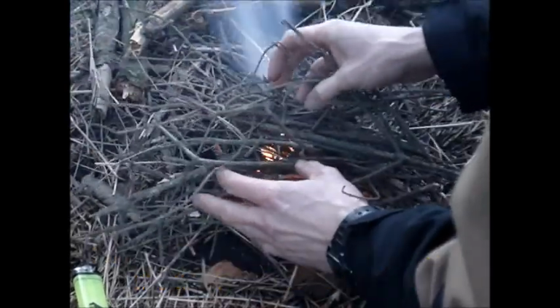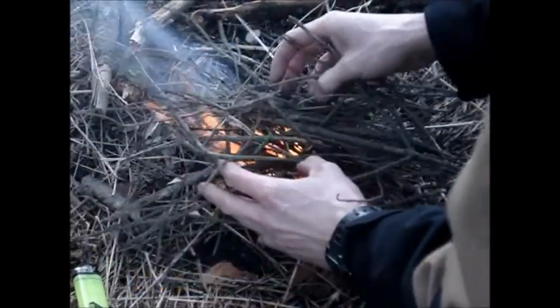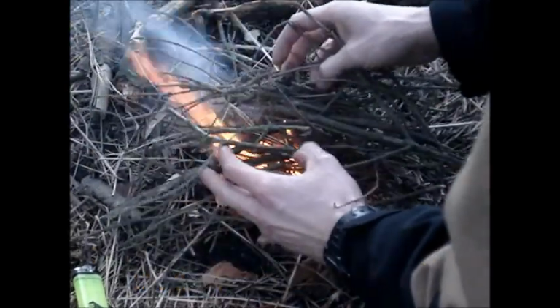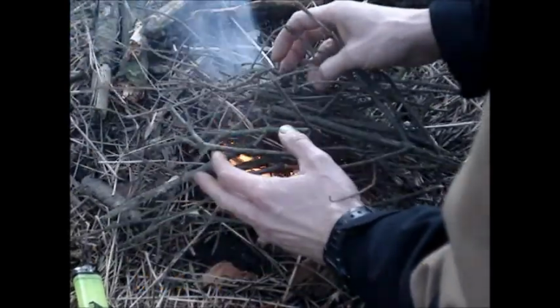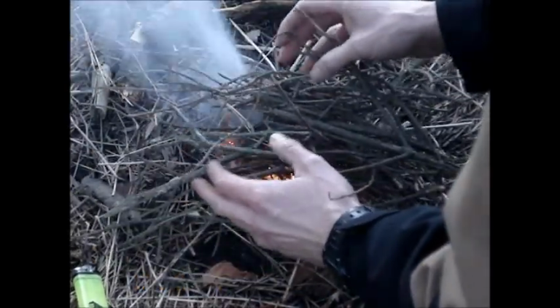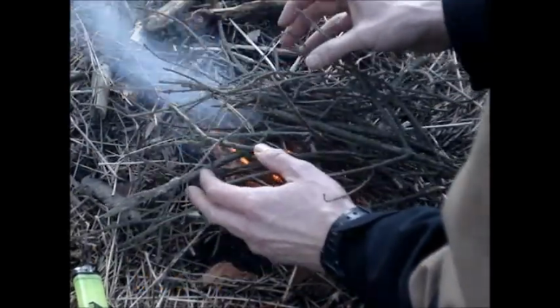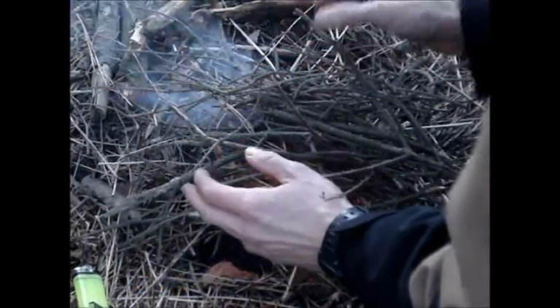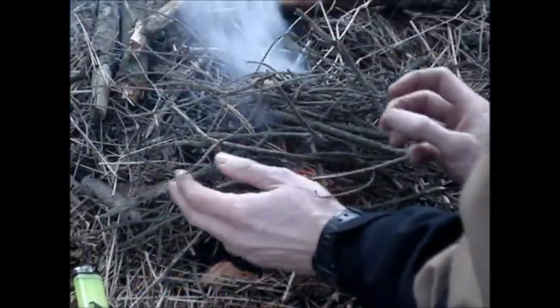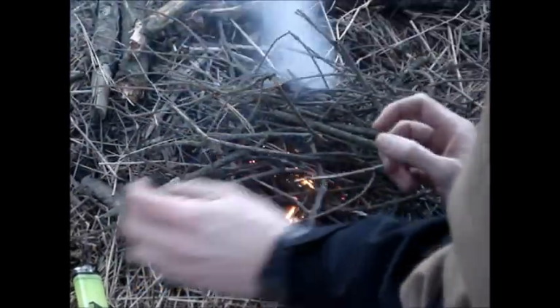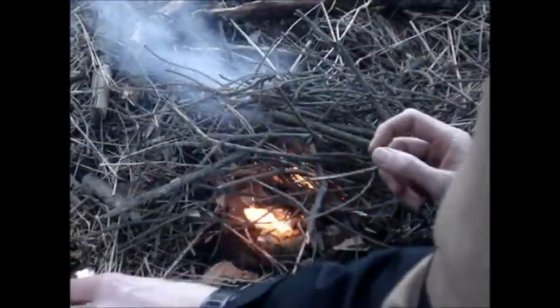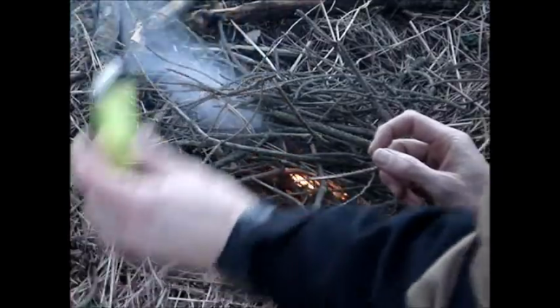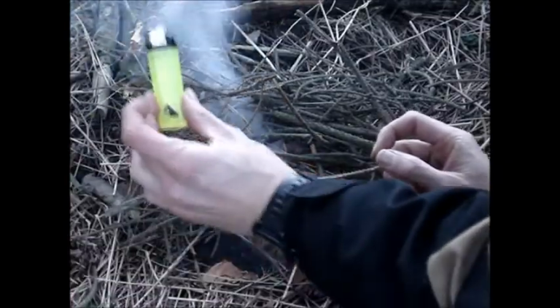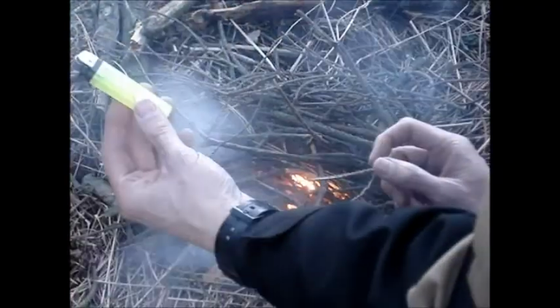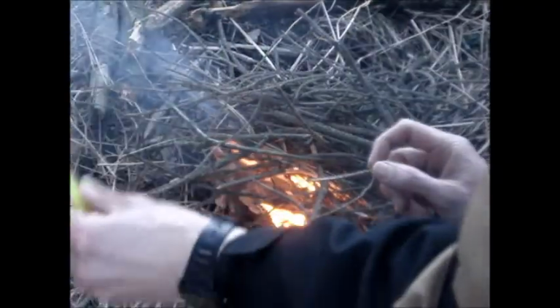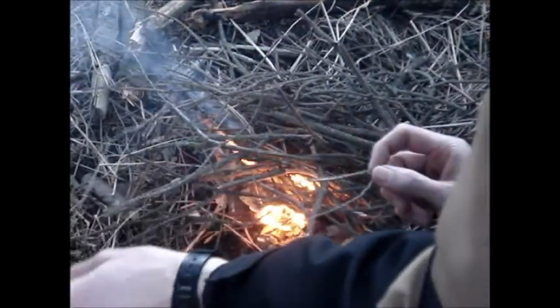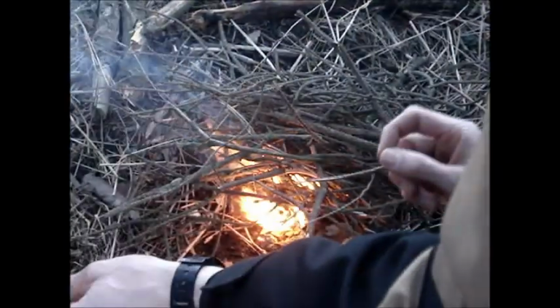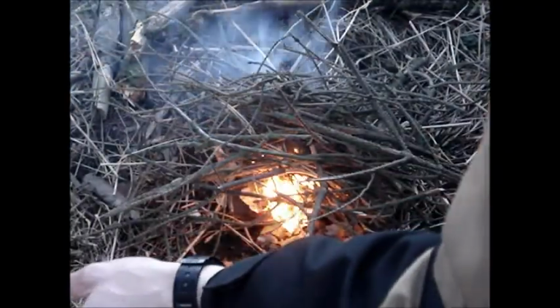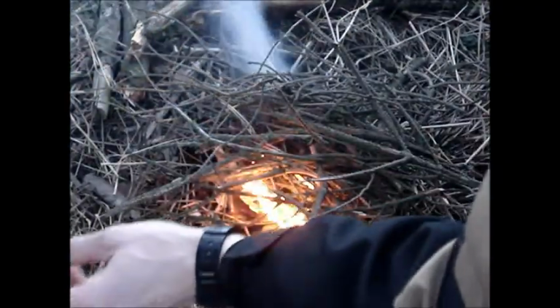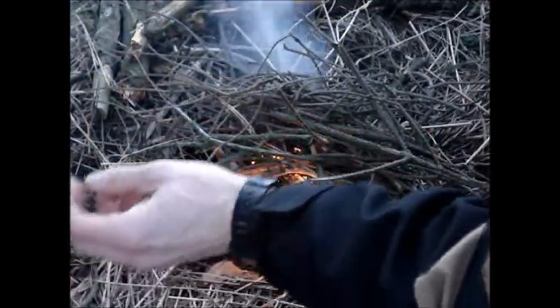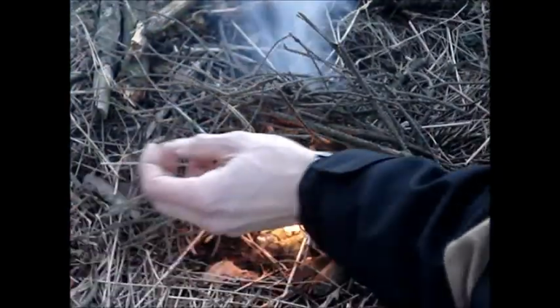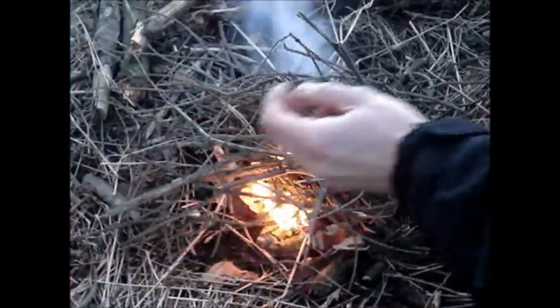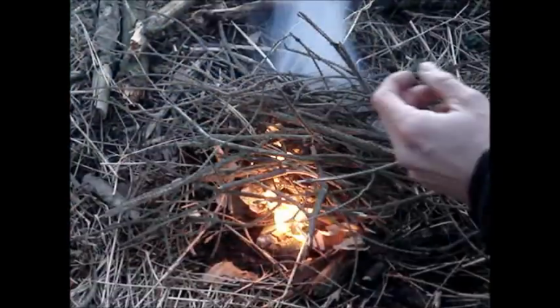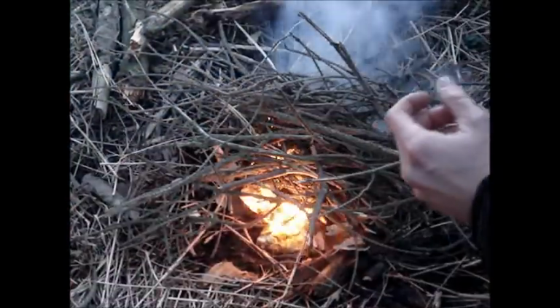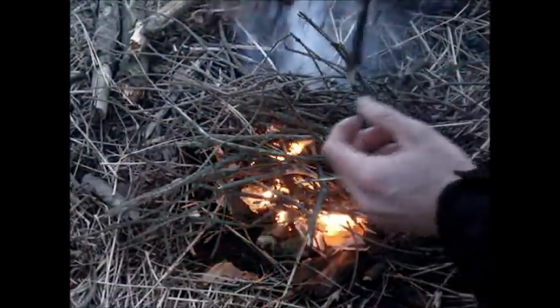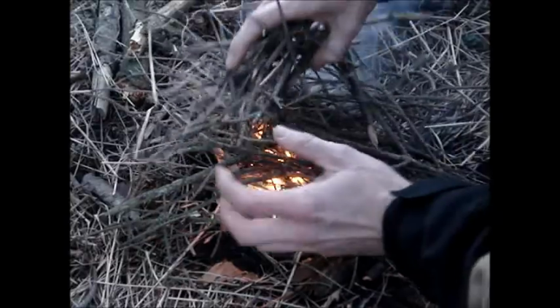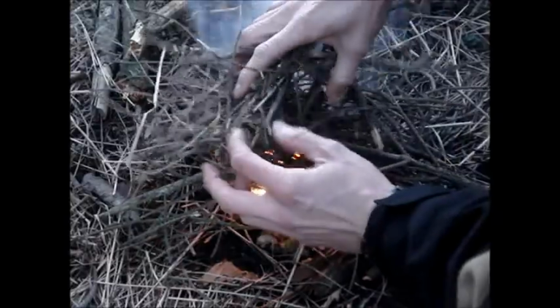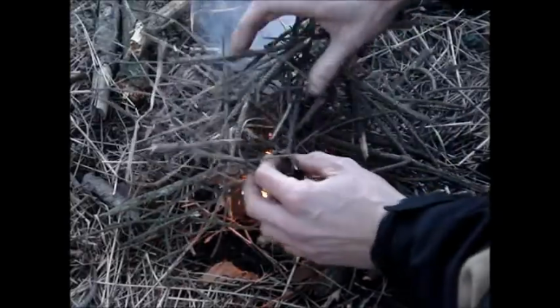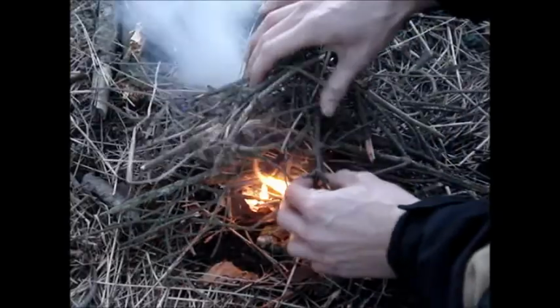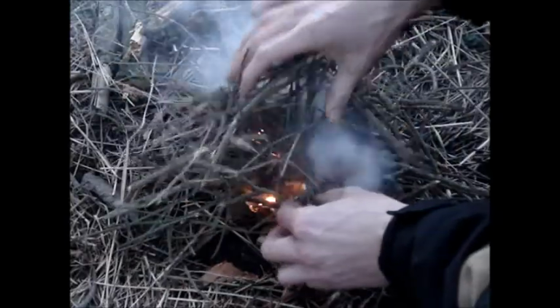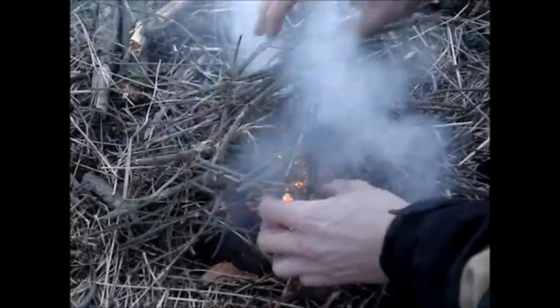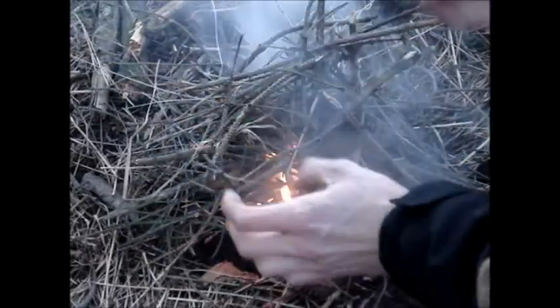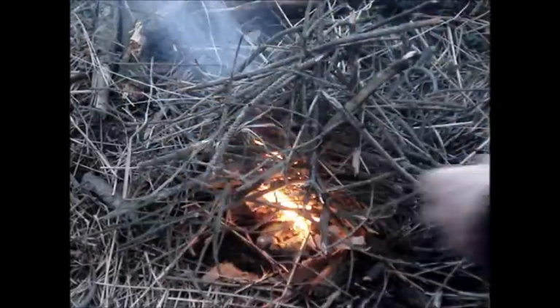And it takes practice, even with an ordinary lighter. So, there you go.